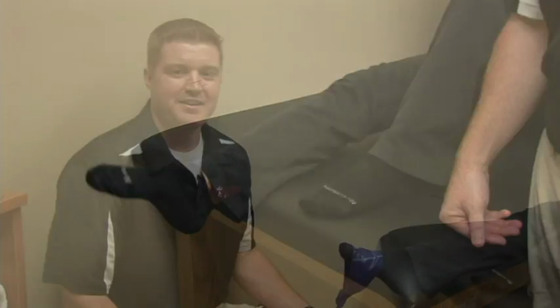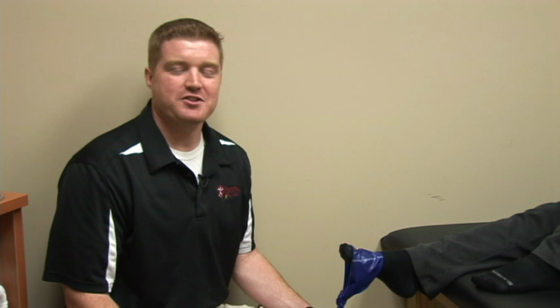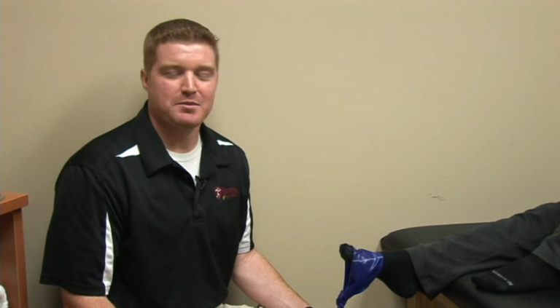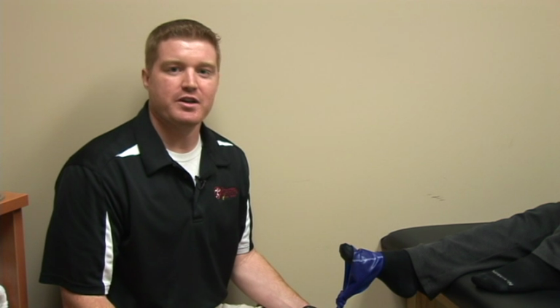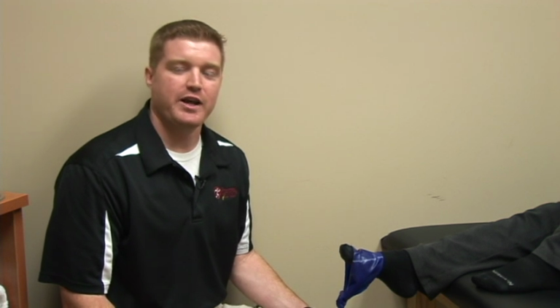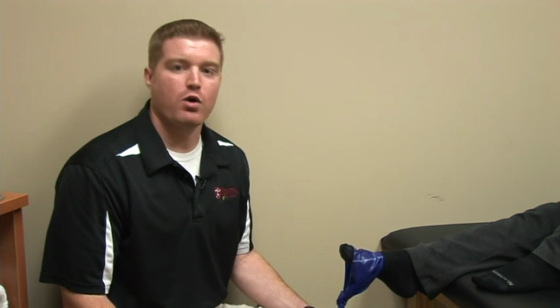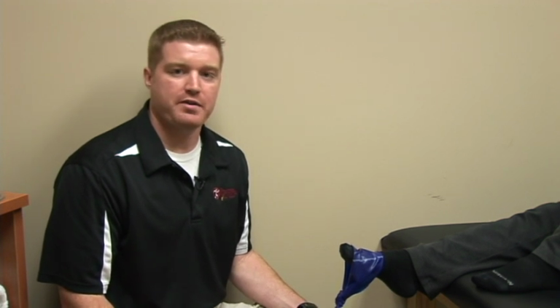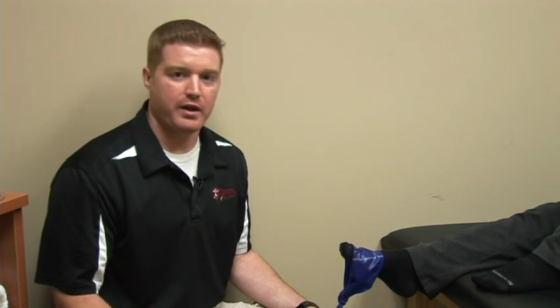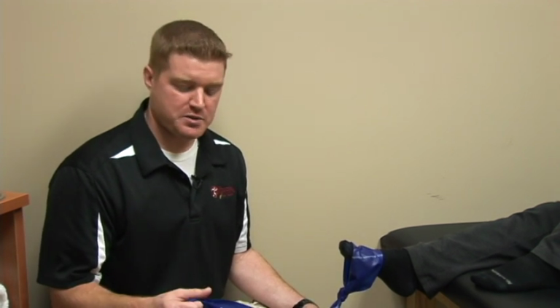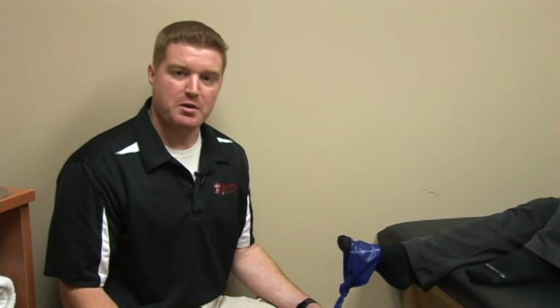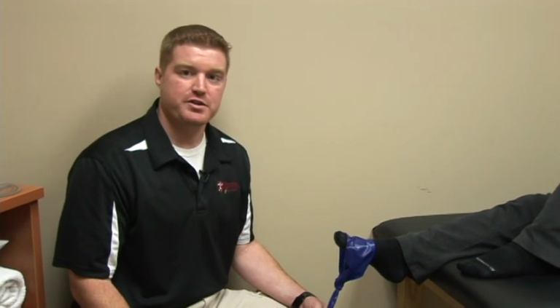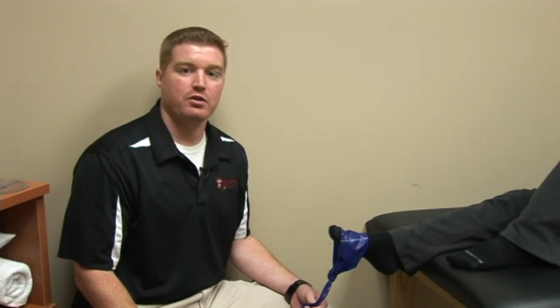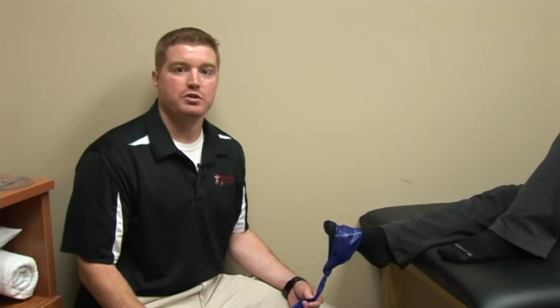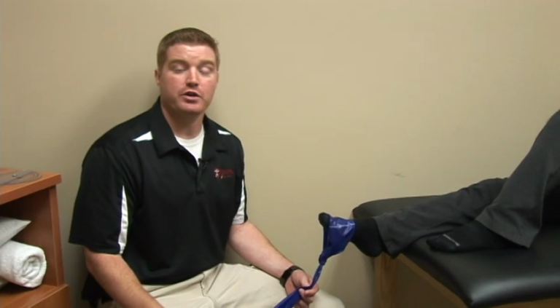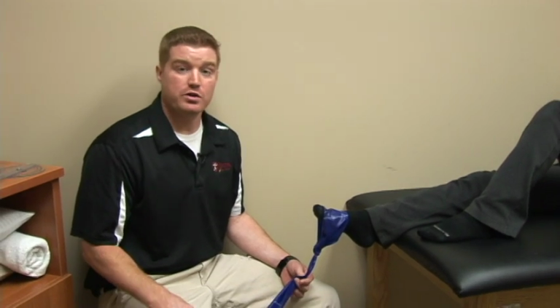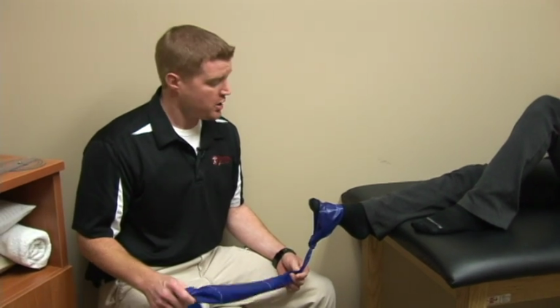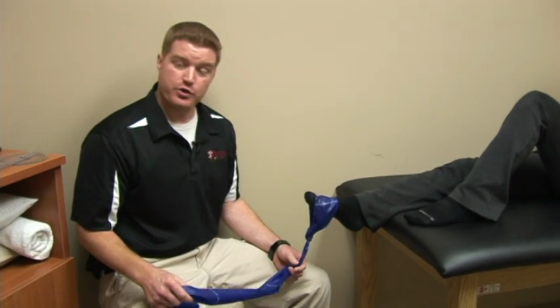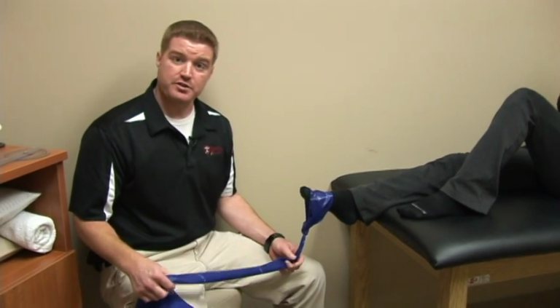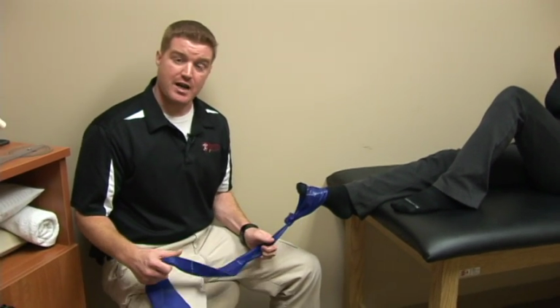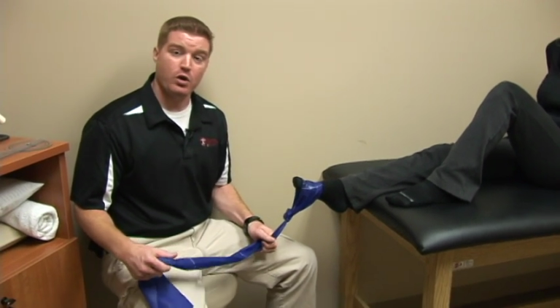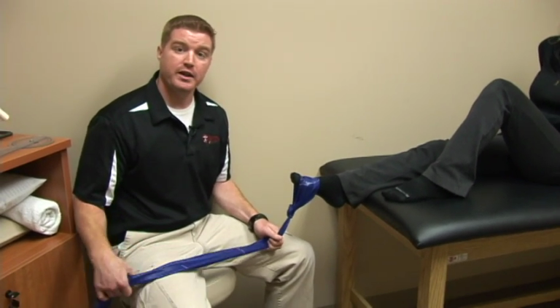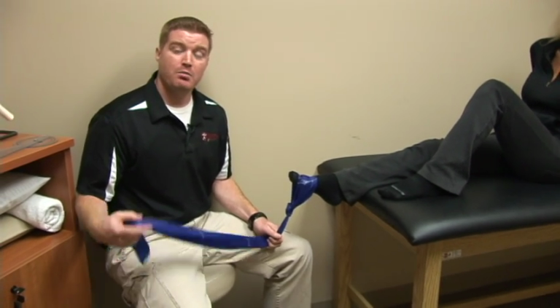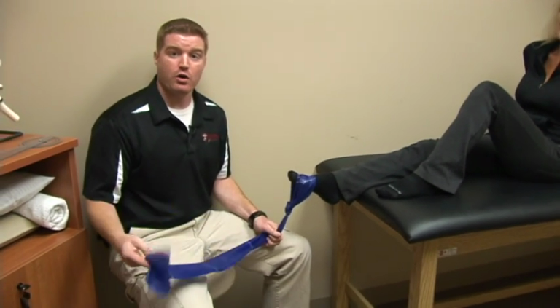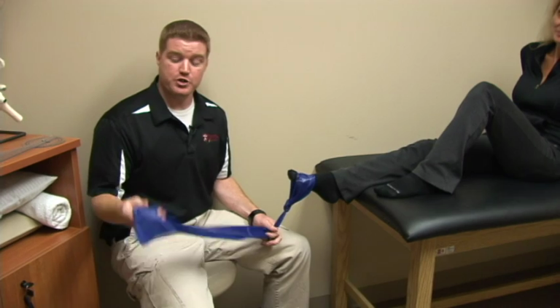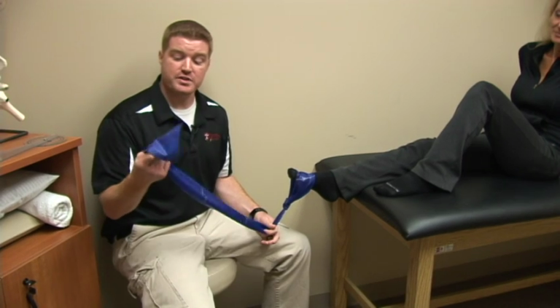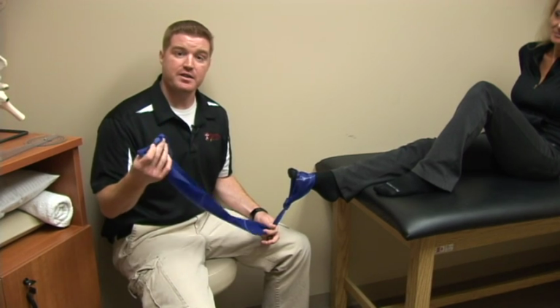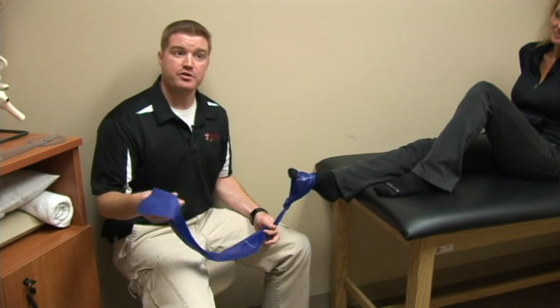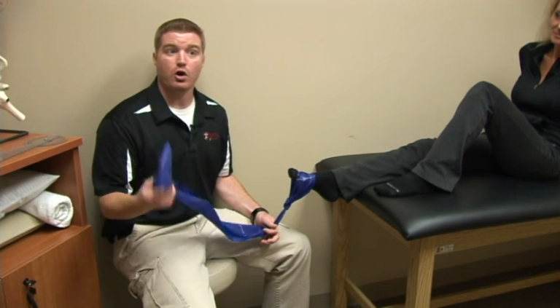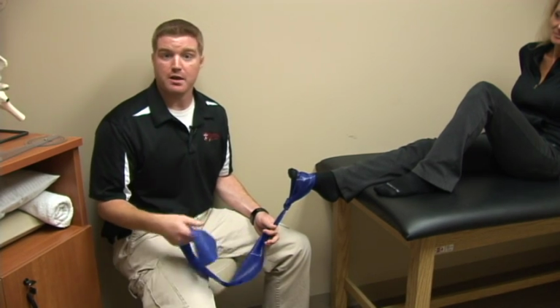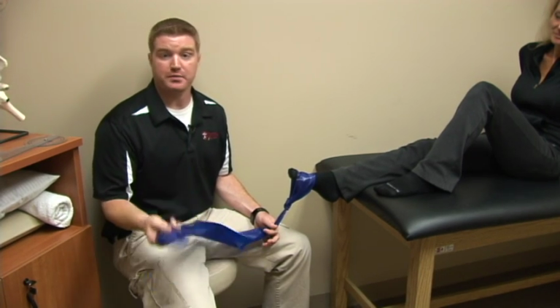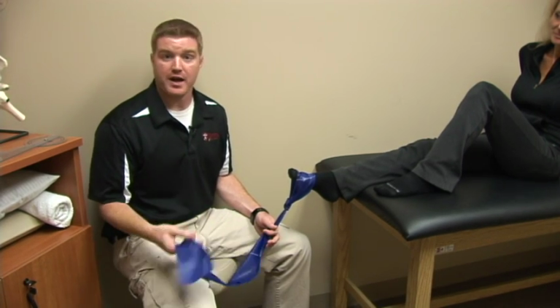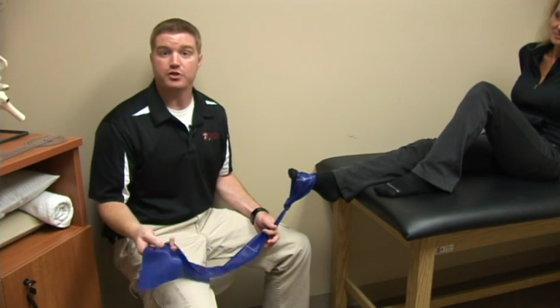The next exercise I'm going to show you is called ankle four-way with a TheraBand. These bands can be purchased at any of your local sporting goods stores. When you're doing this exercise at home, what you want to do is tie one end to a coffee table or something sturdy like that.